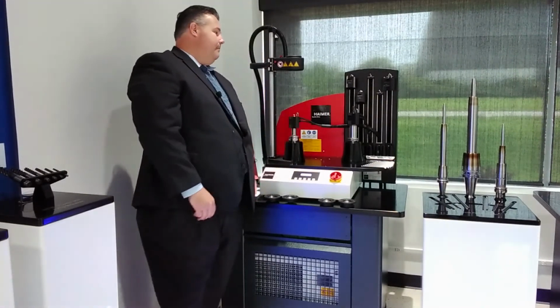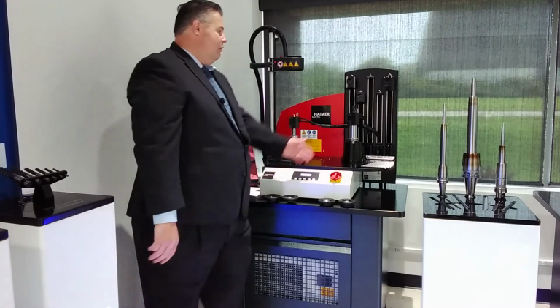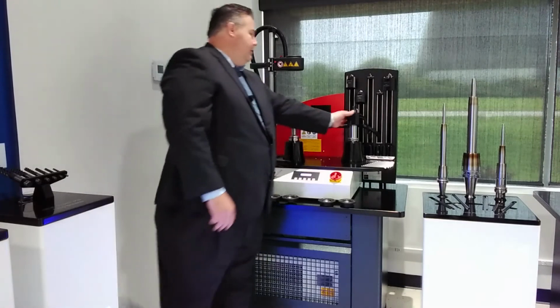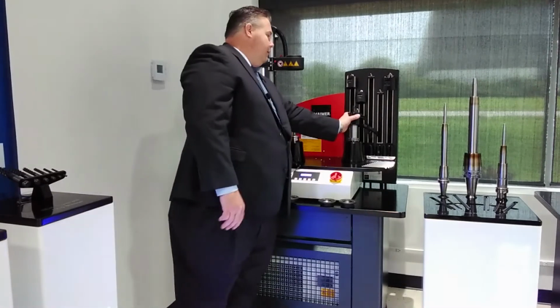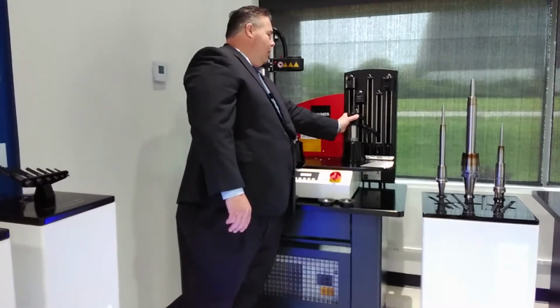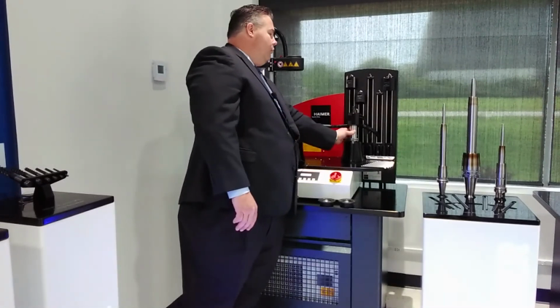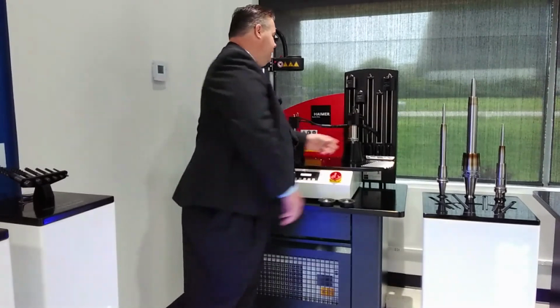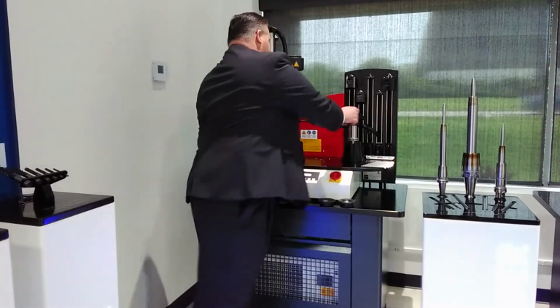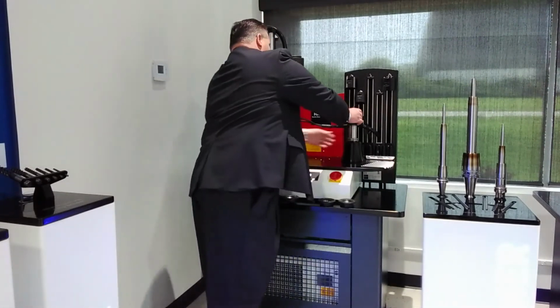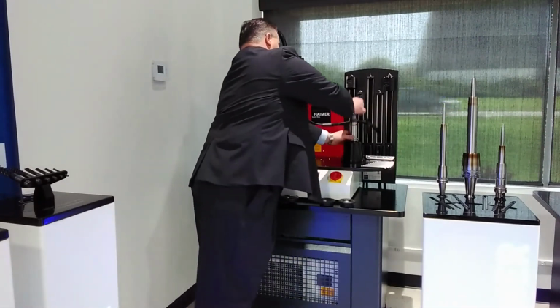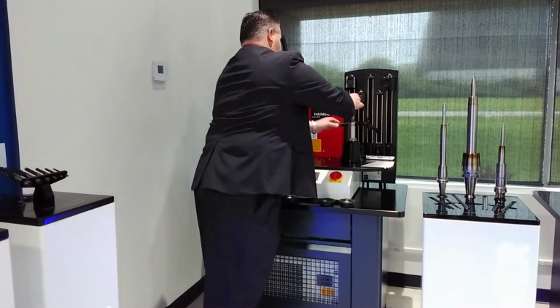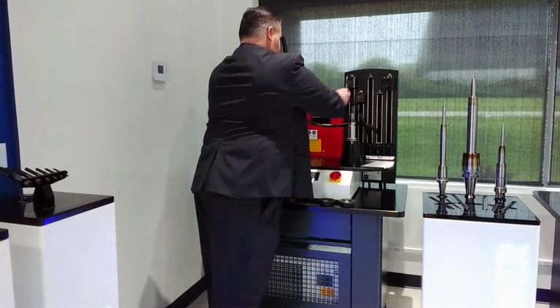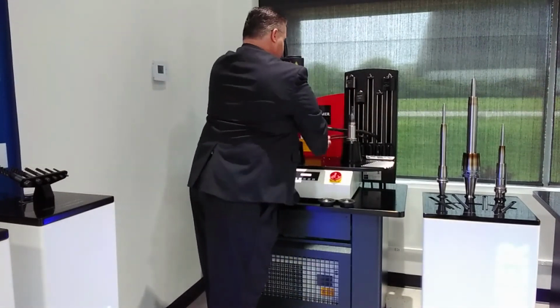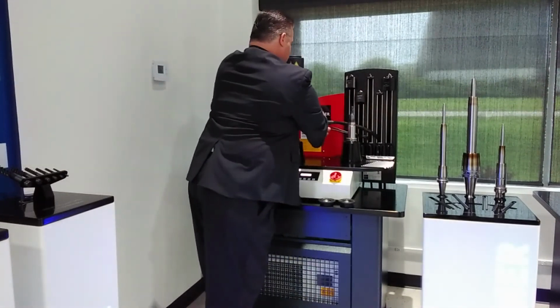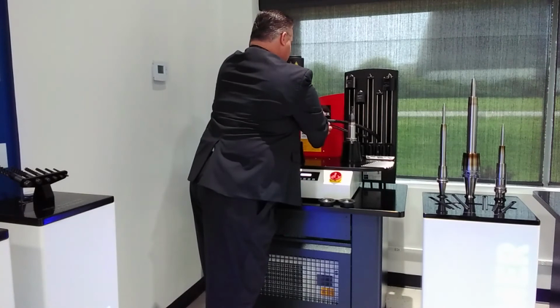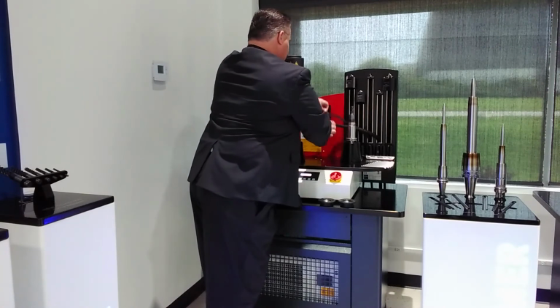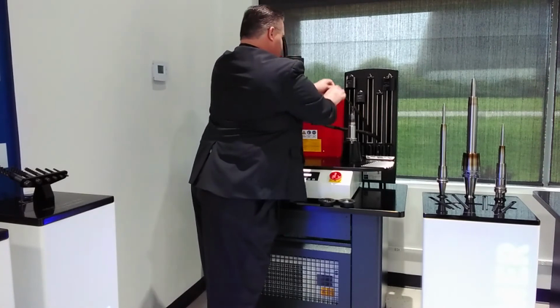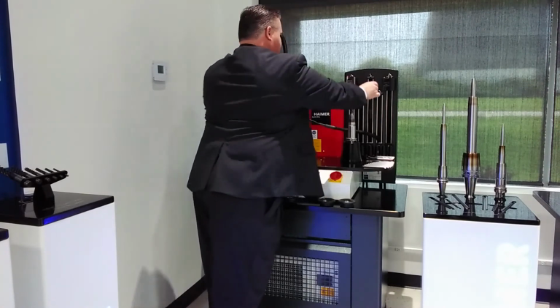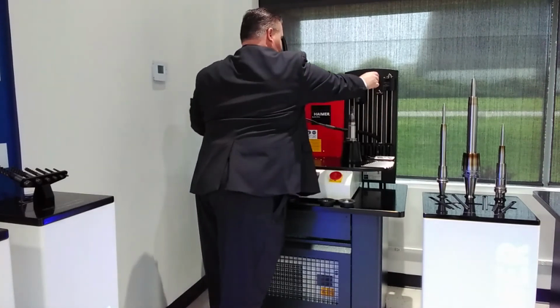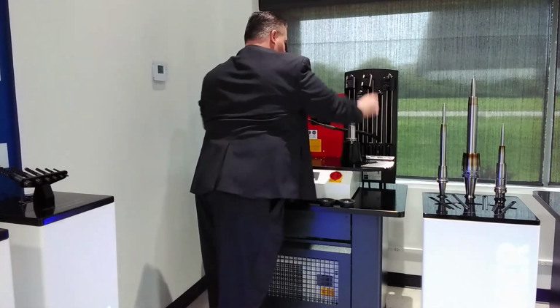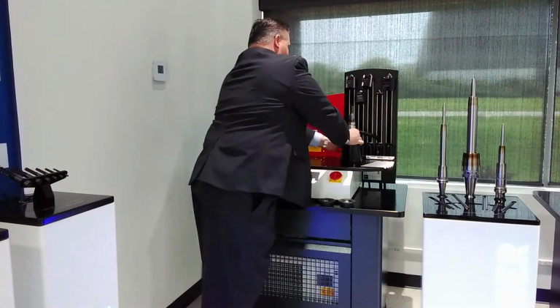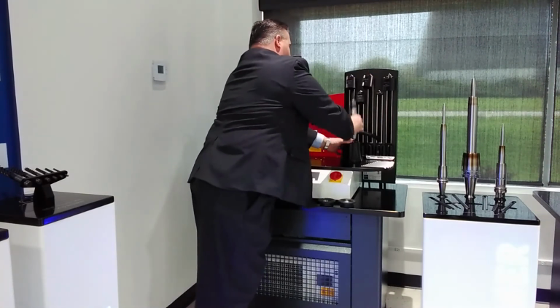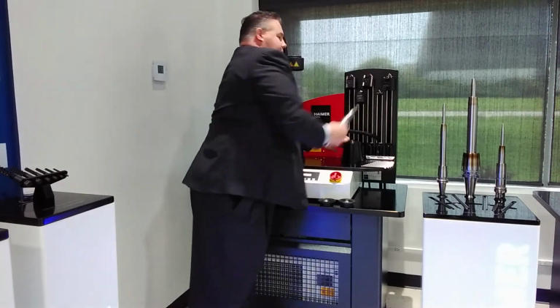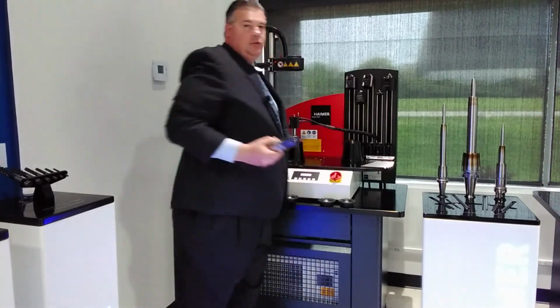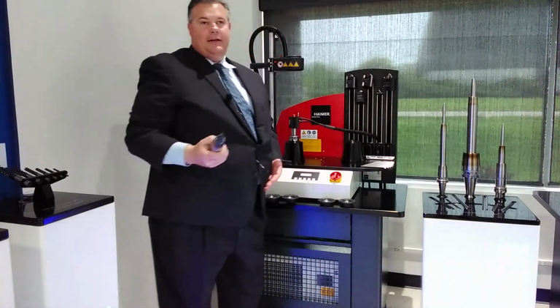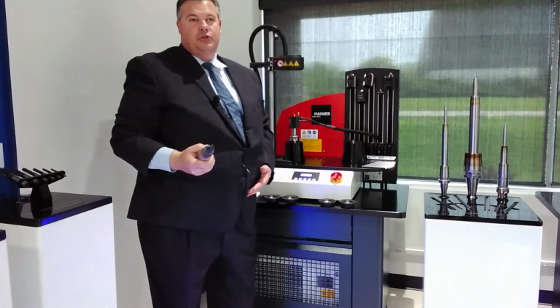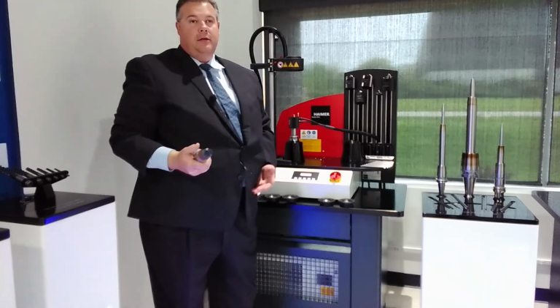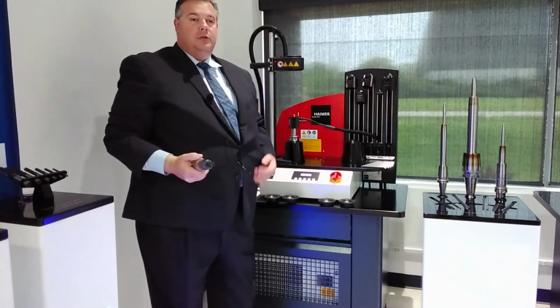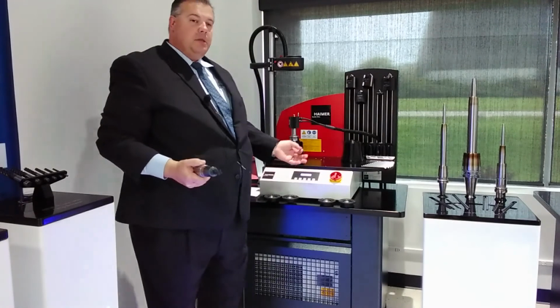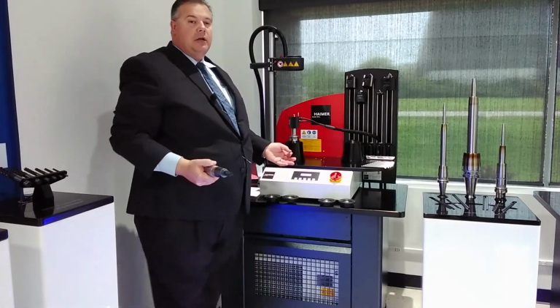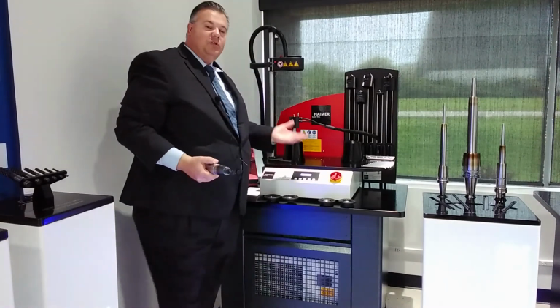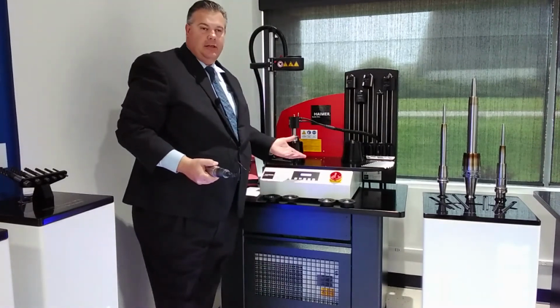We're already cool enough to take this tool out, and we're all ready to take this tool back to our machine. This is the Power Clamp Special Edition.